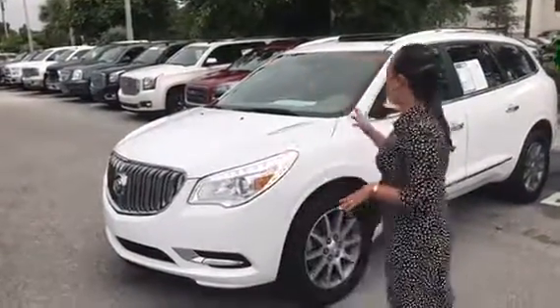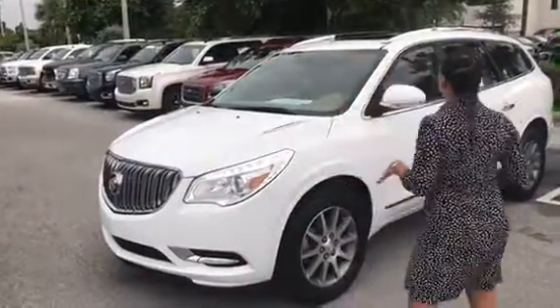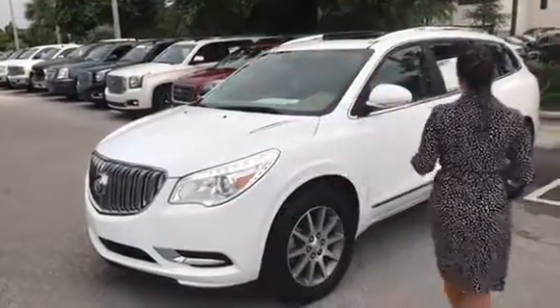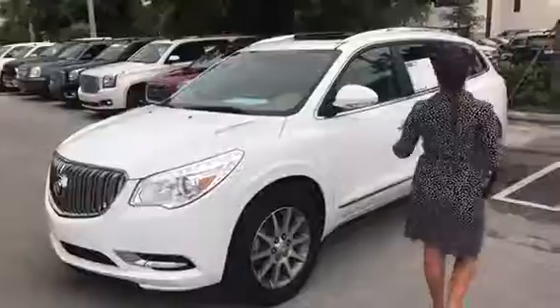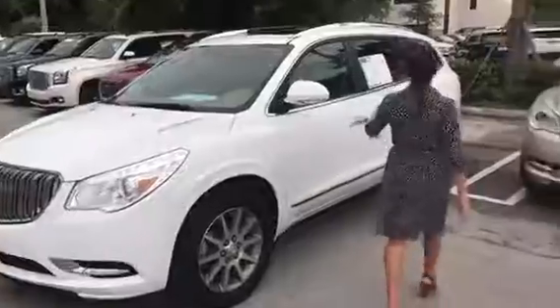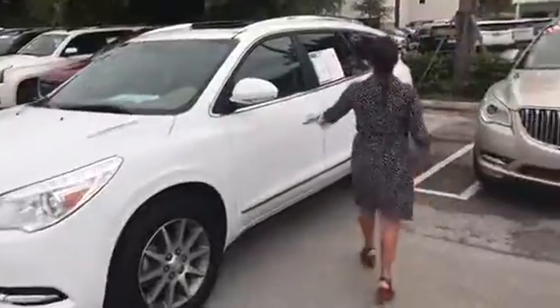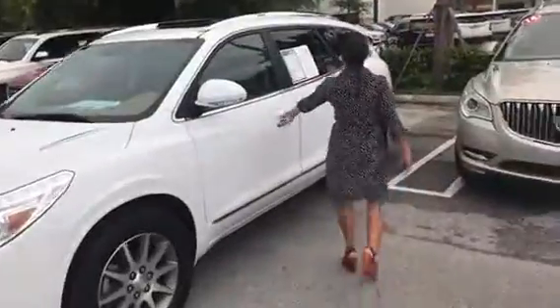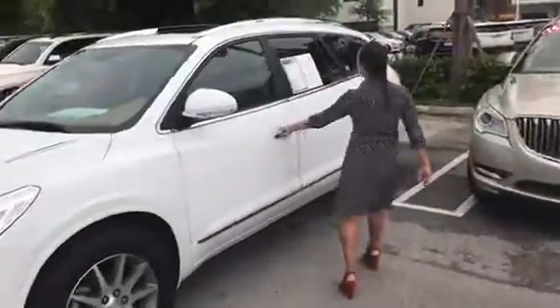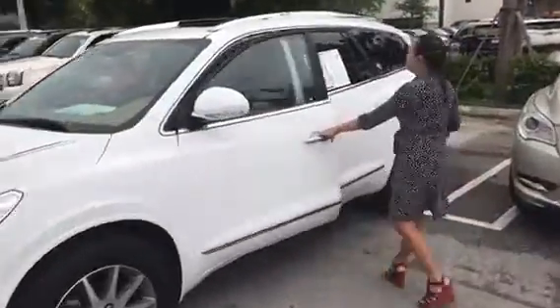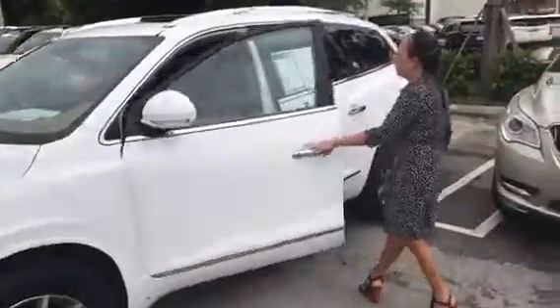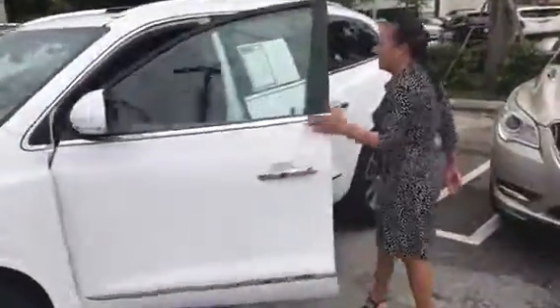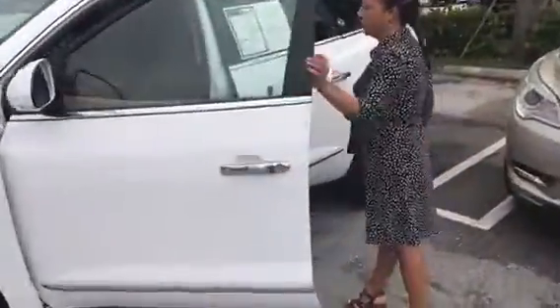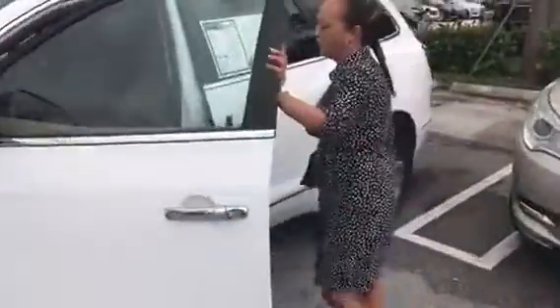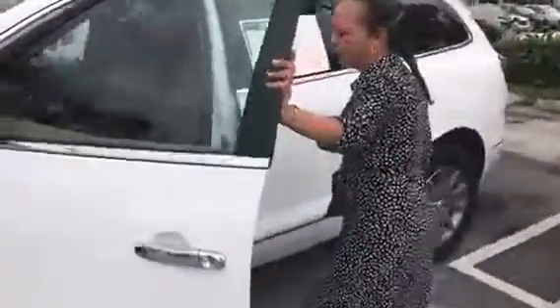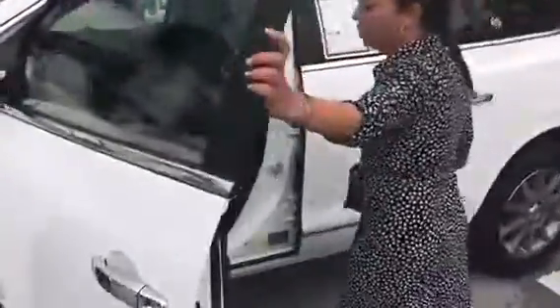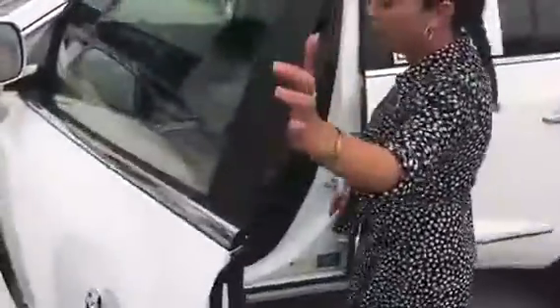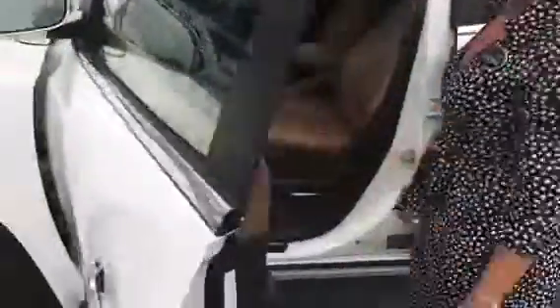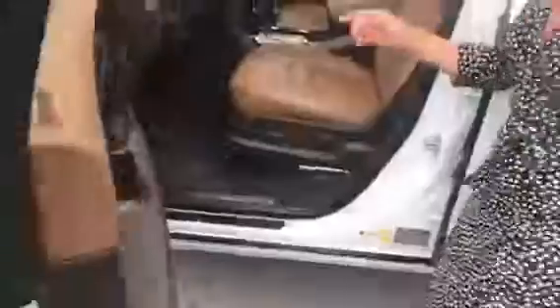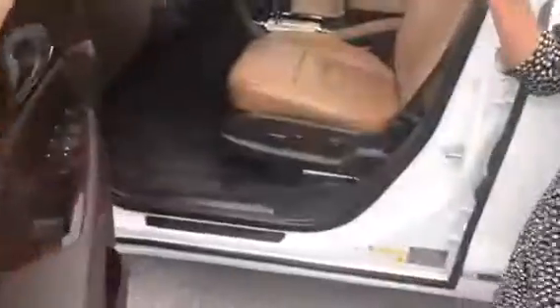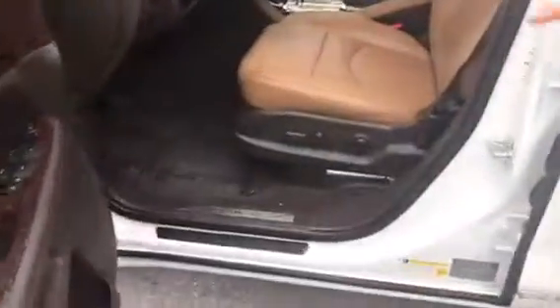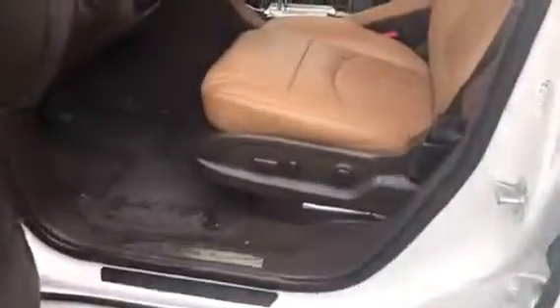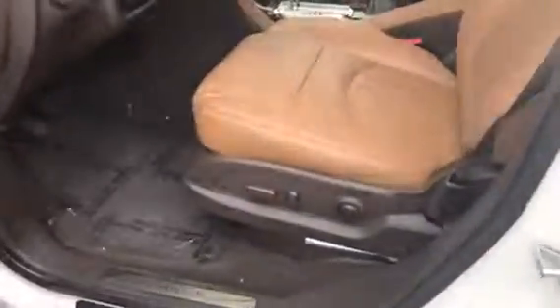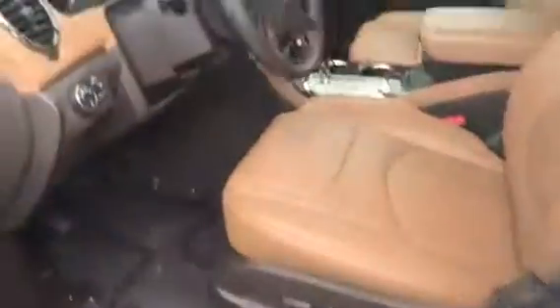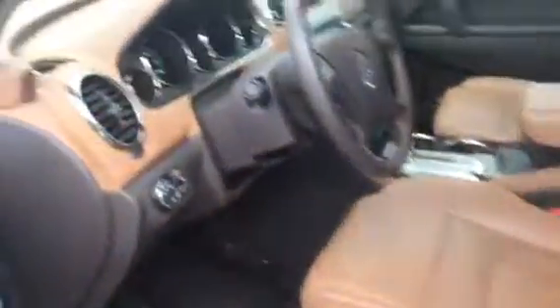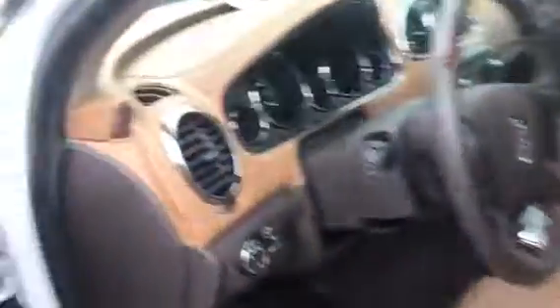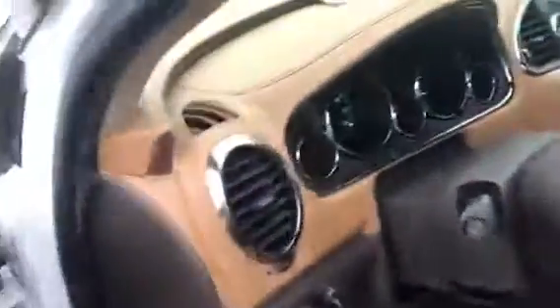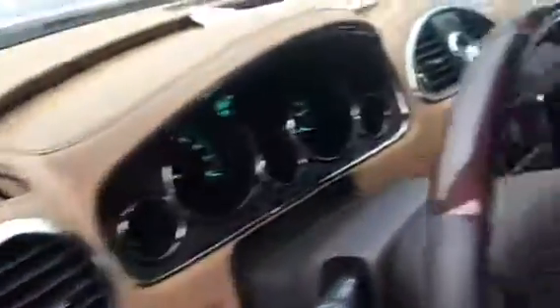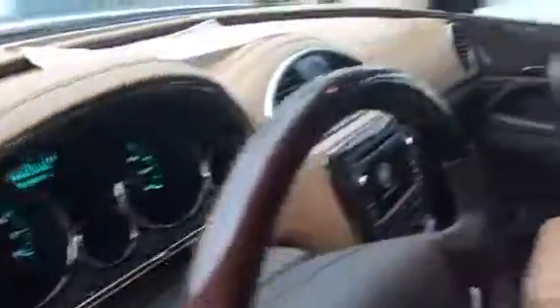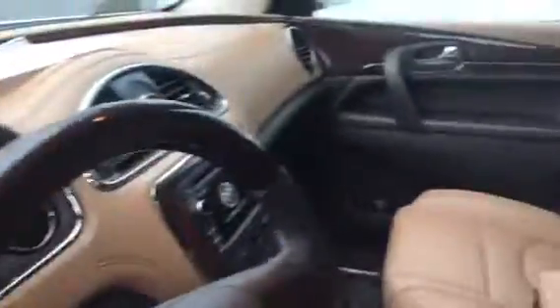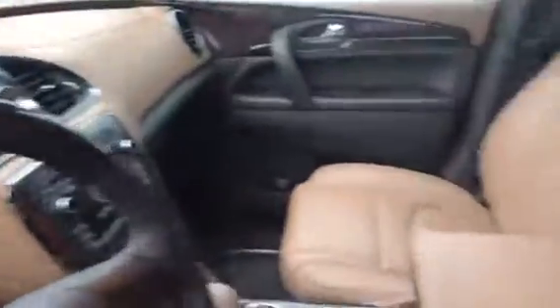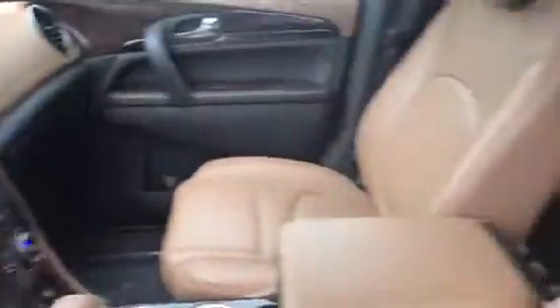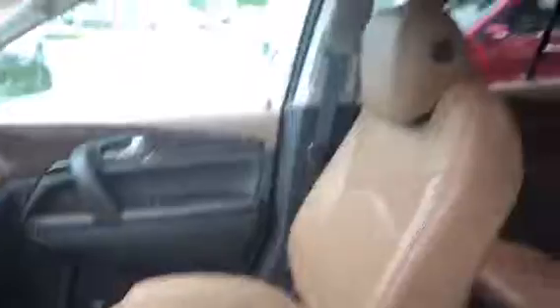White exterior with a cappuccino leather interior. A number of features: power seating, dual sunroofs, memory seating, and backup camera.